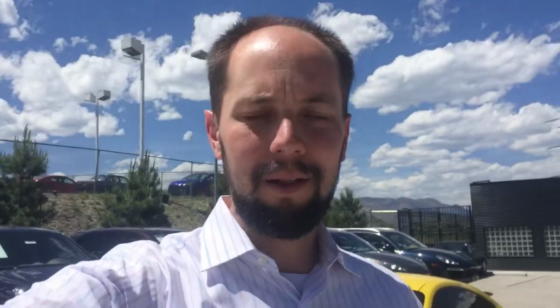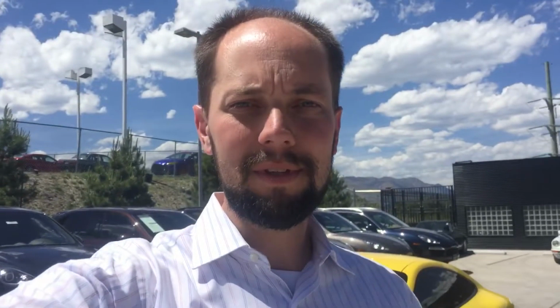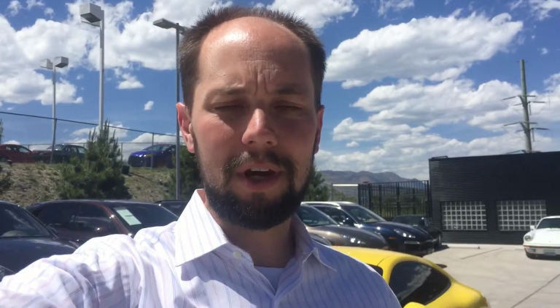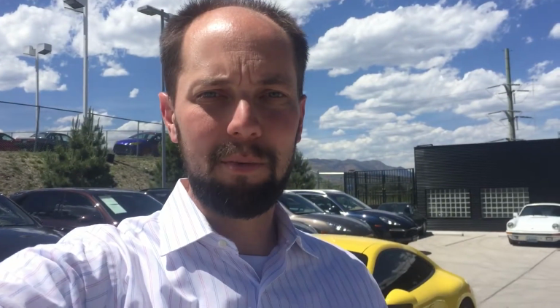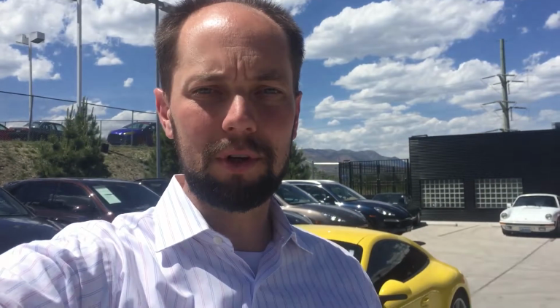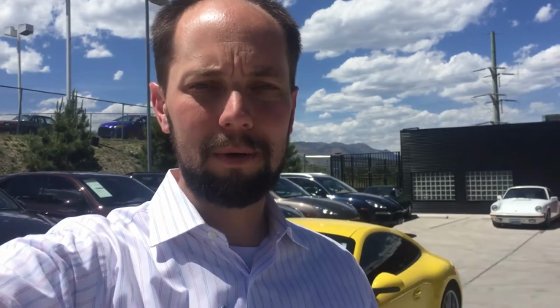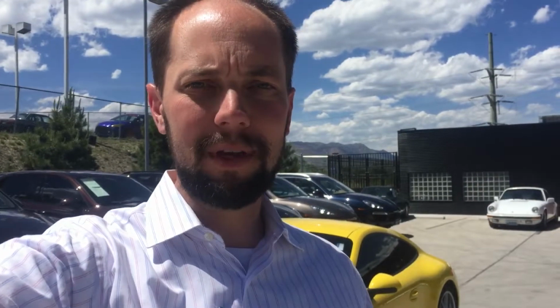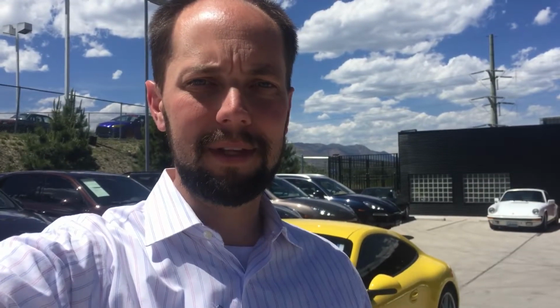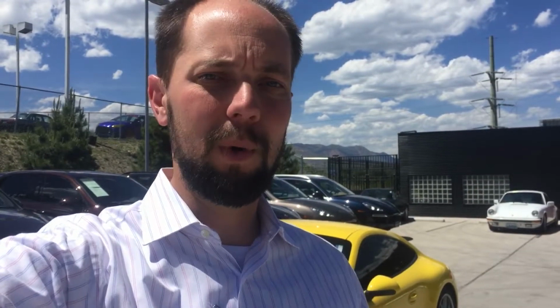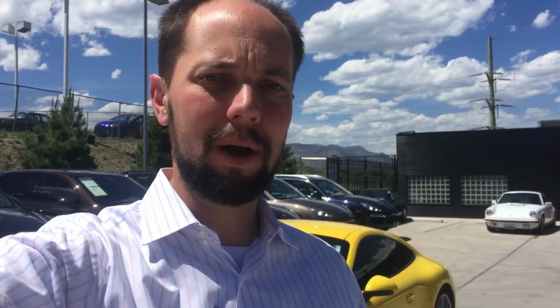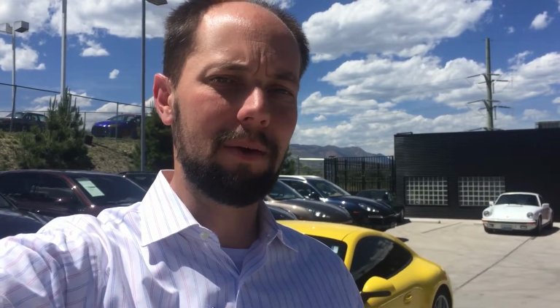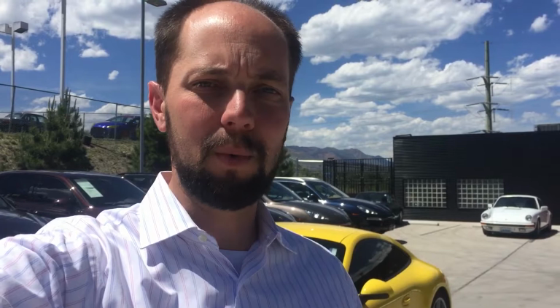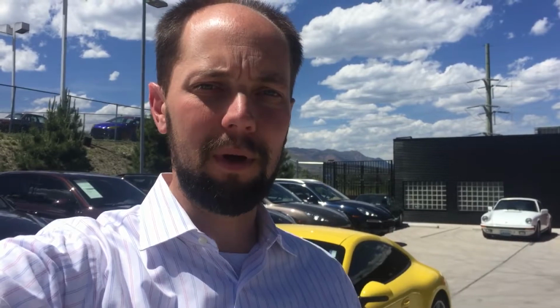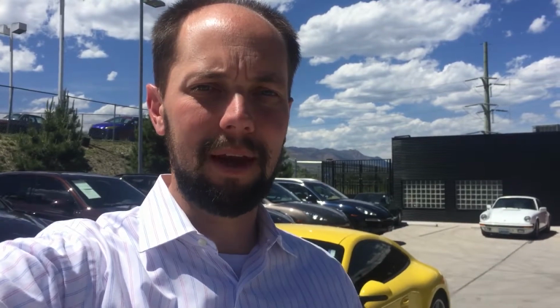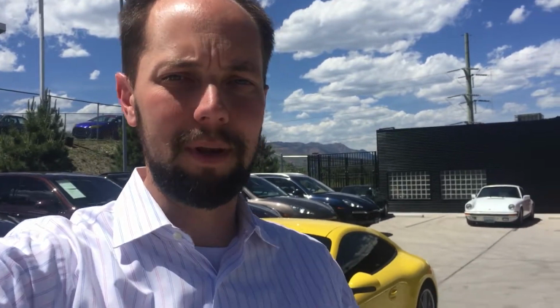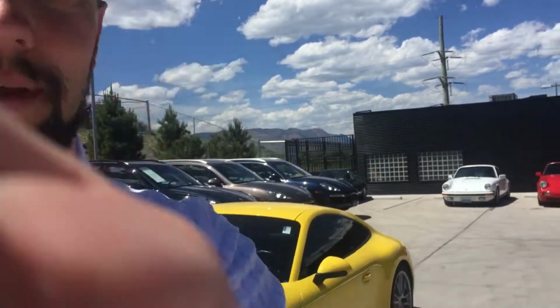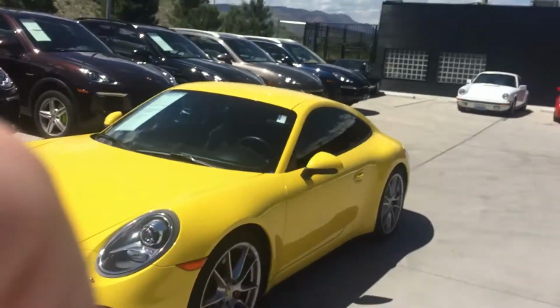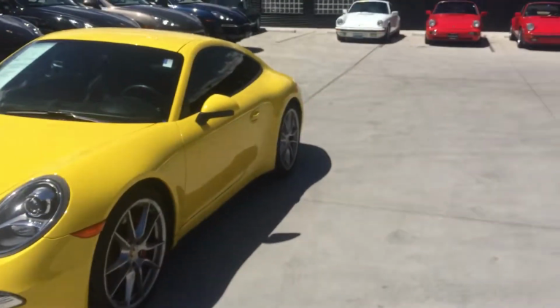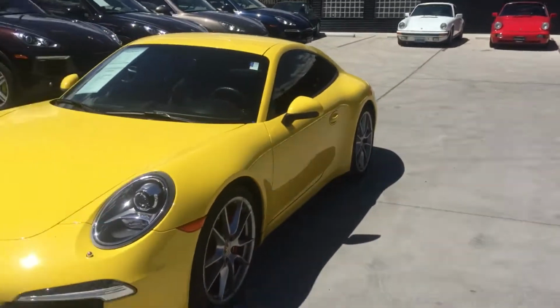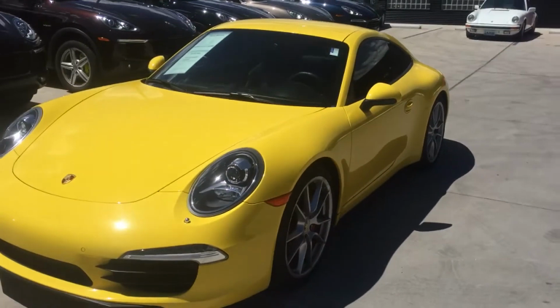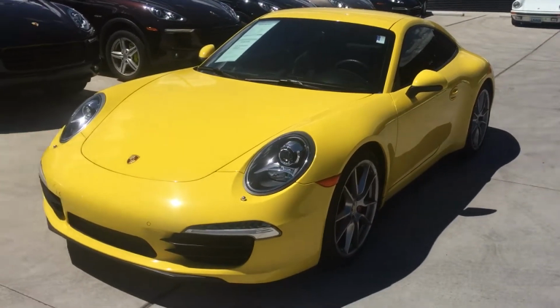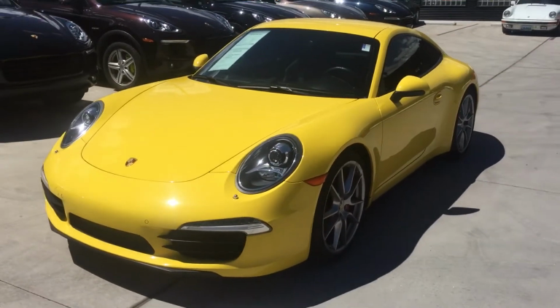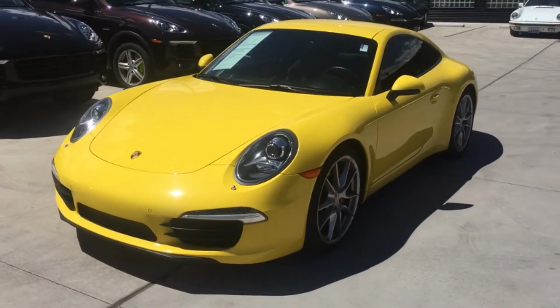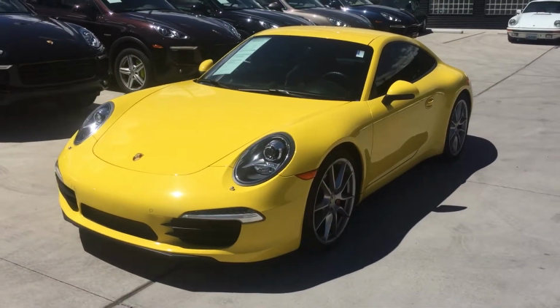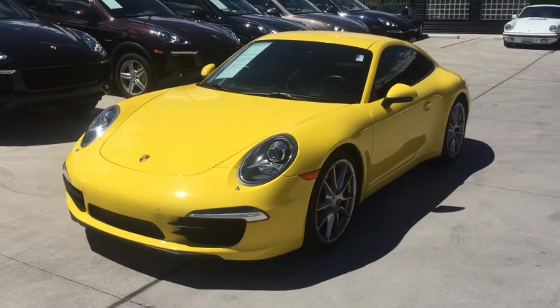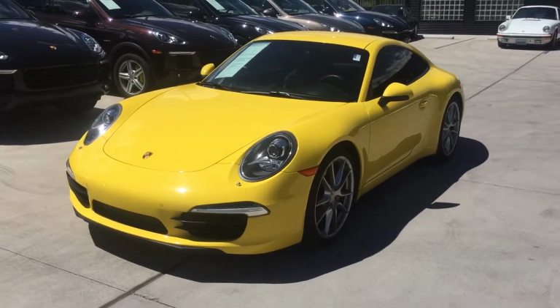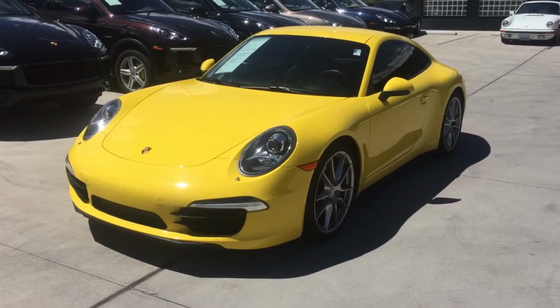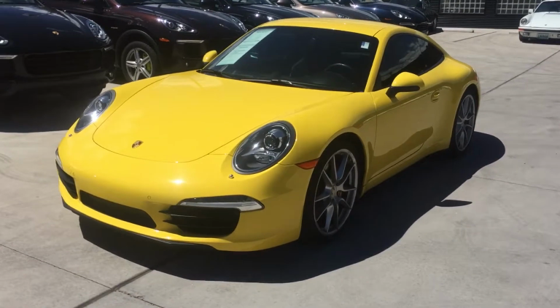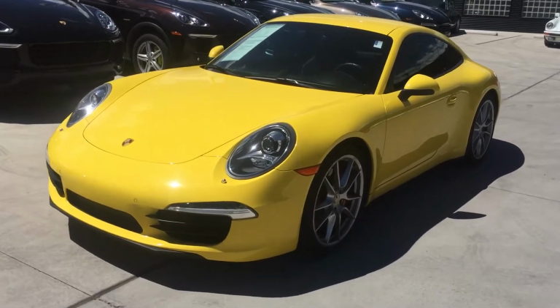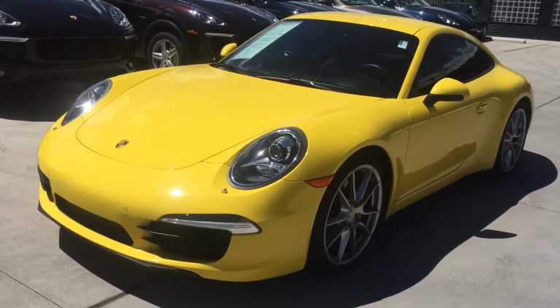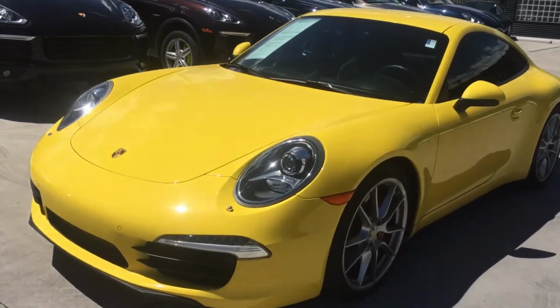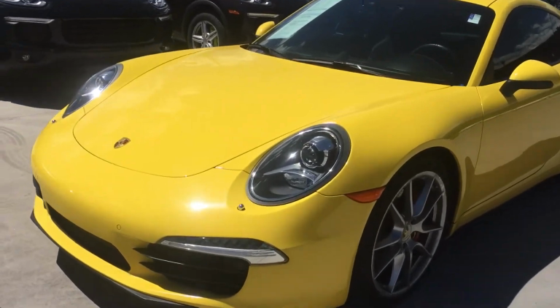Hello, this is Justin from Porsche Colorado Springs. Let's do a quick walk around on our 2012 991. Apologies — it is a little bit windy out here, so I'm not sure how you're going to hear me.